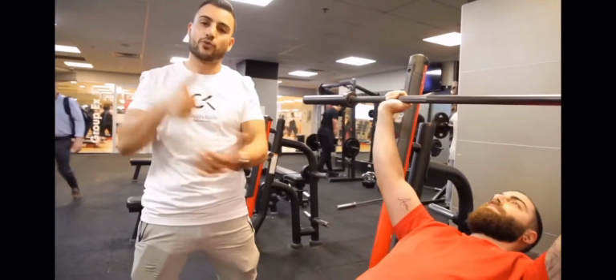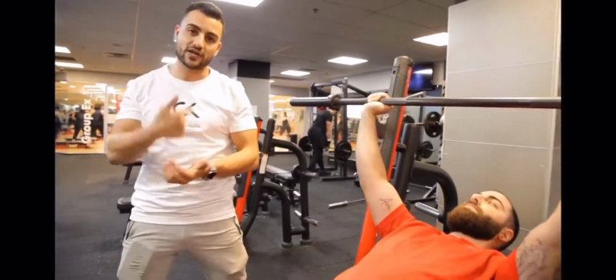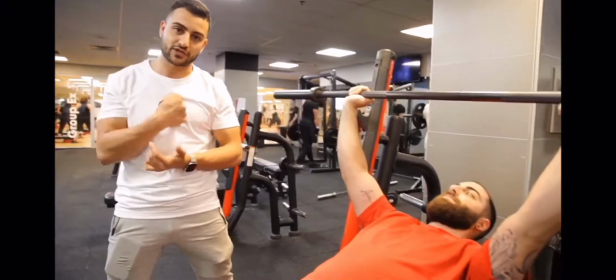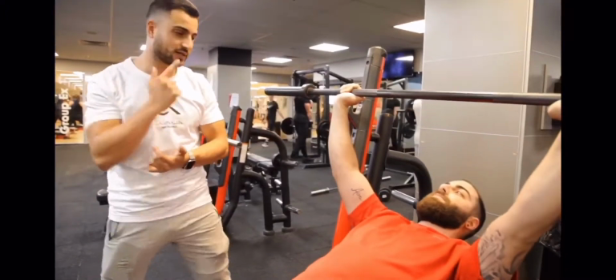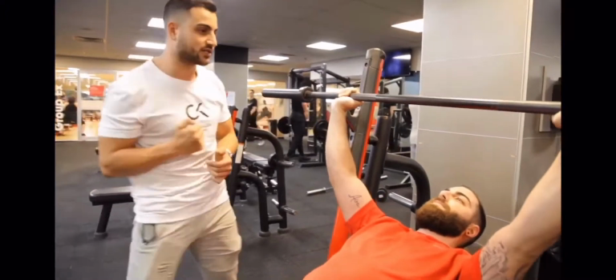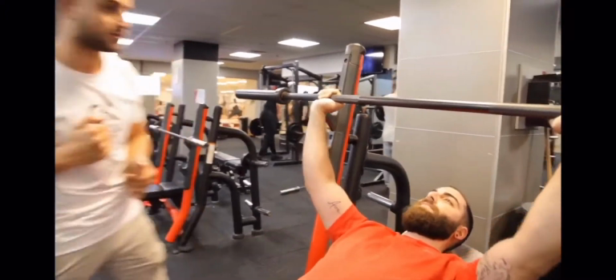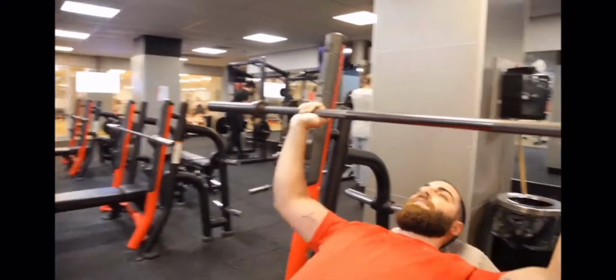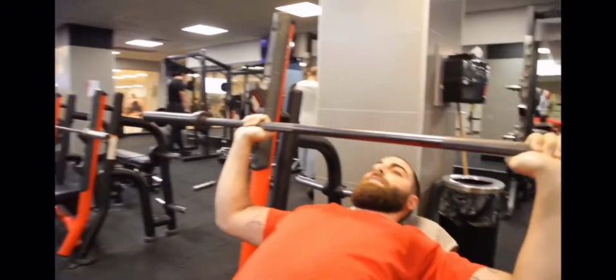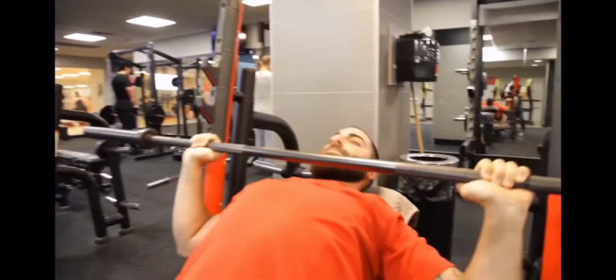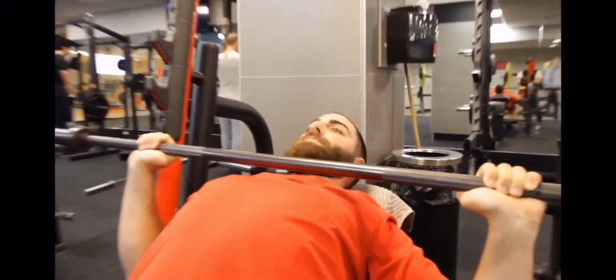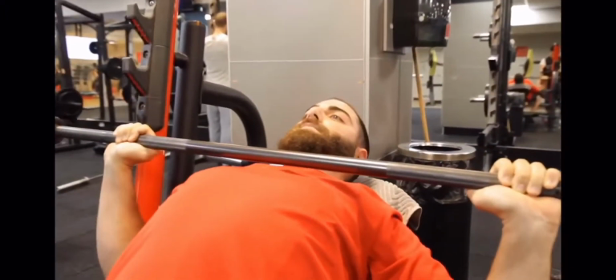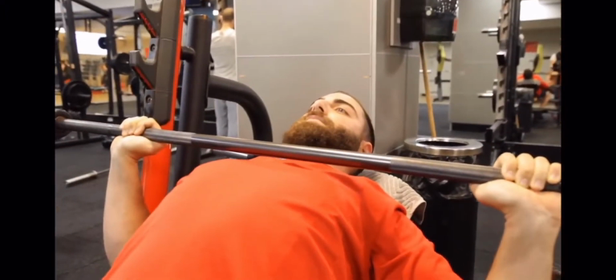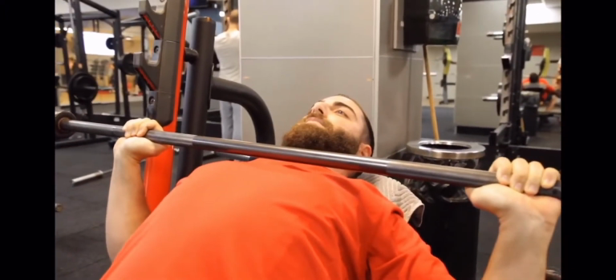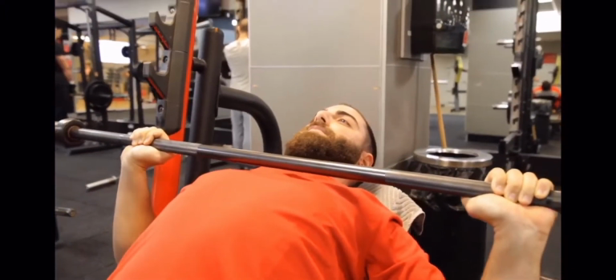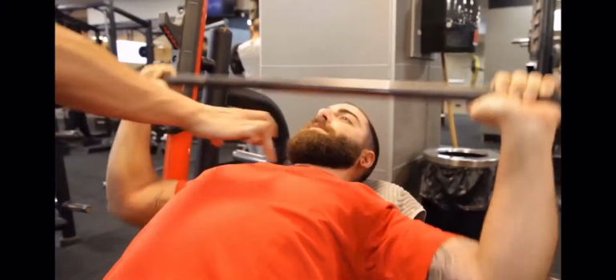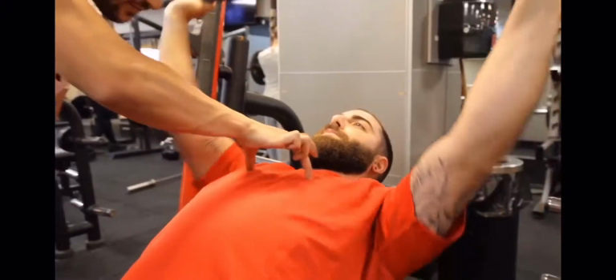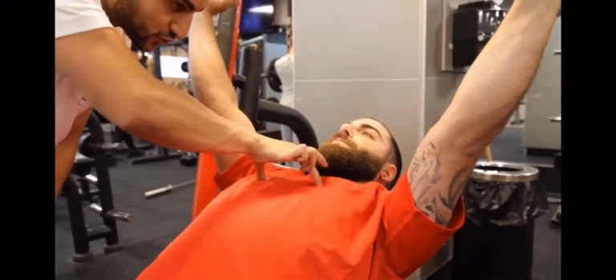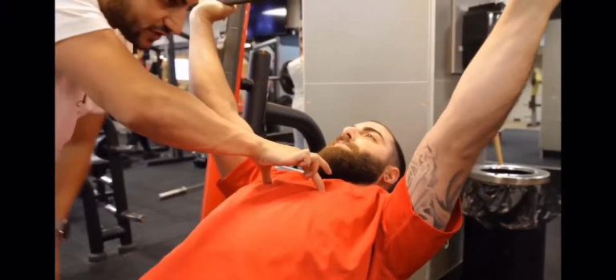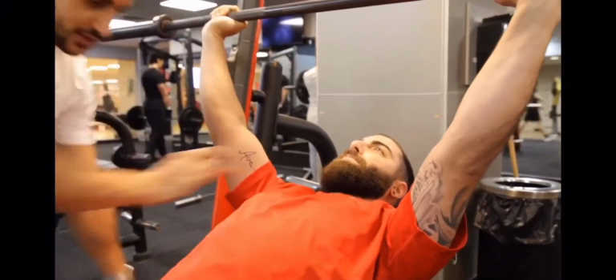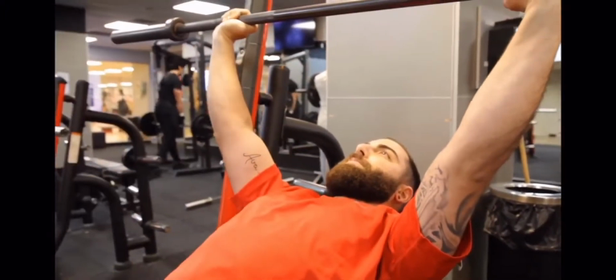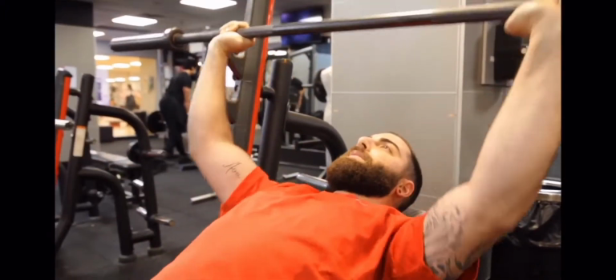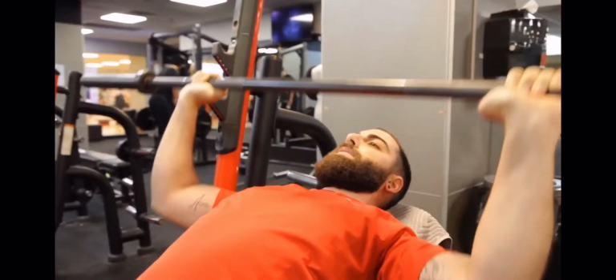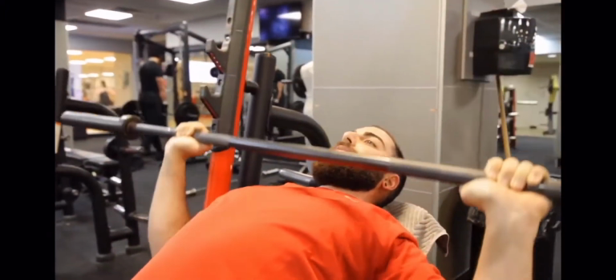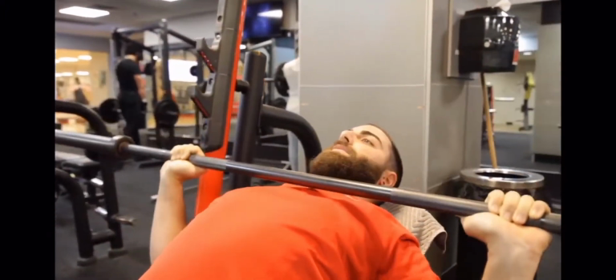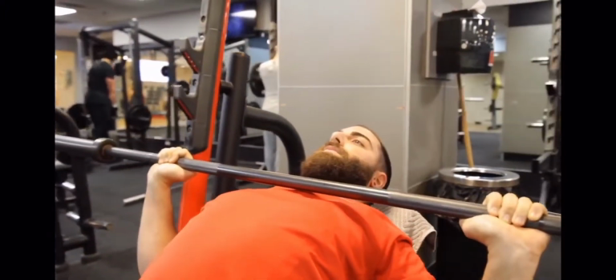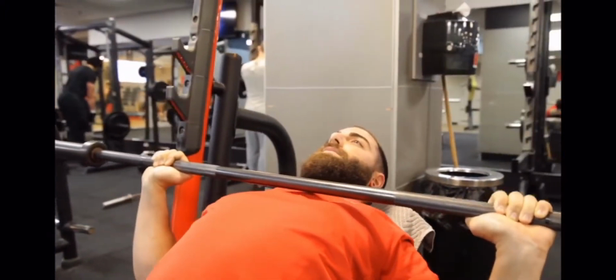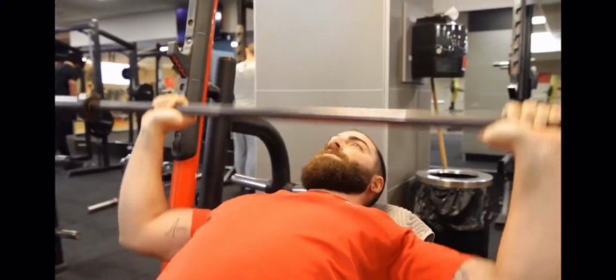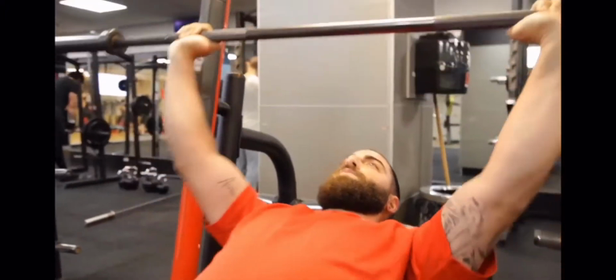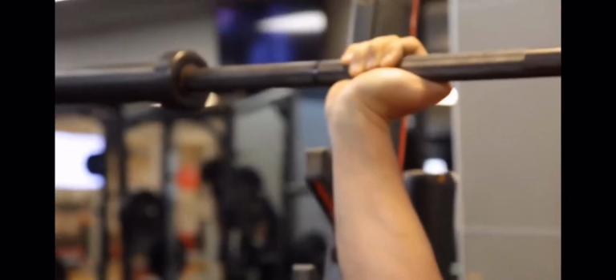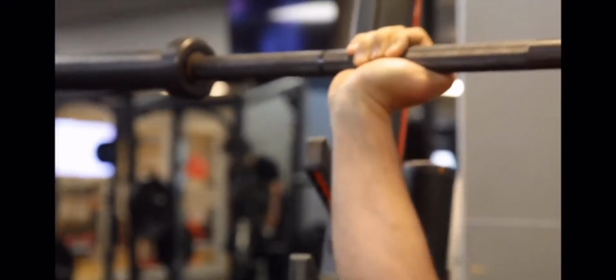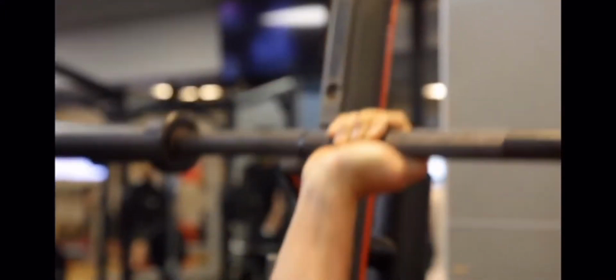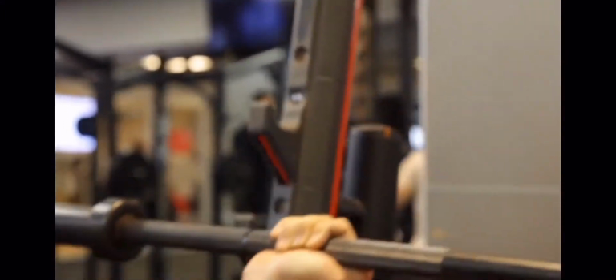How's it going Josh? Pull the bar apart — hold one, two — drive up and make sure you squeeze into that chest. Hold one, two. Guys, as you're doing any type of movement, make sure you're applying that same principle.